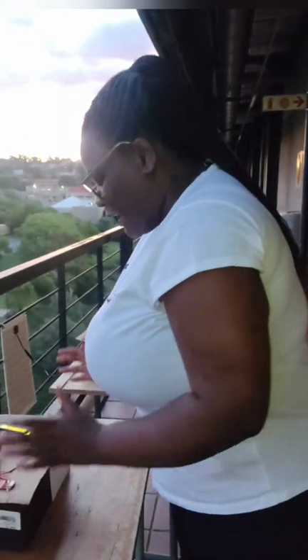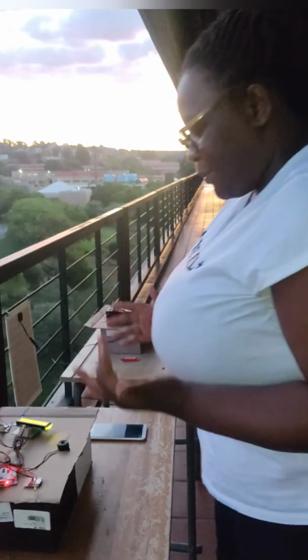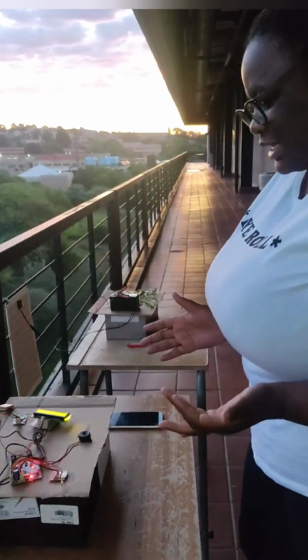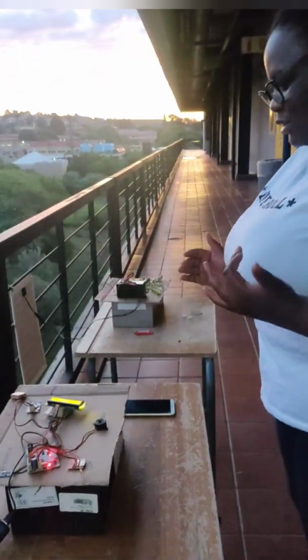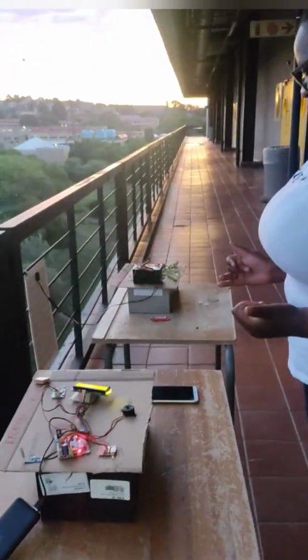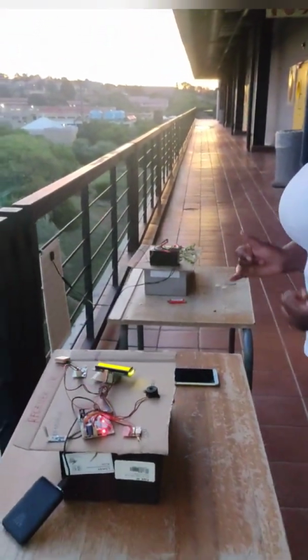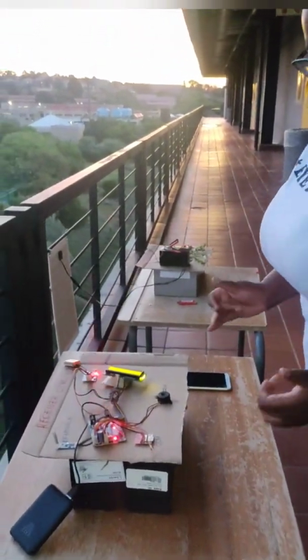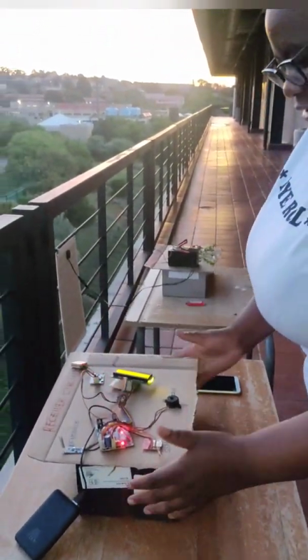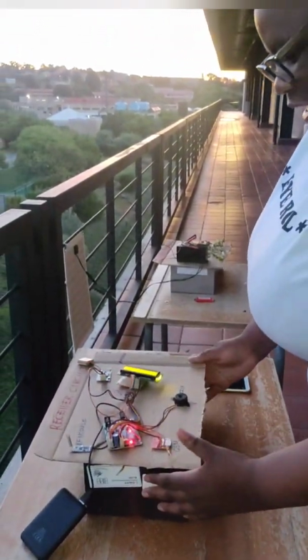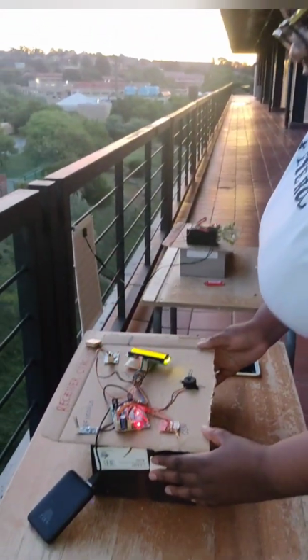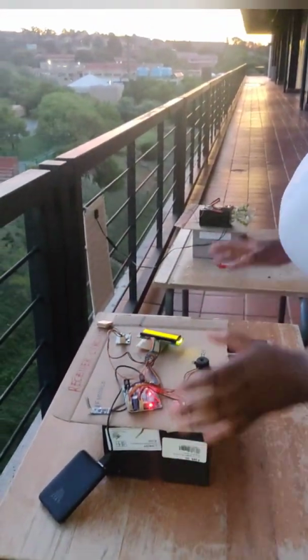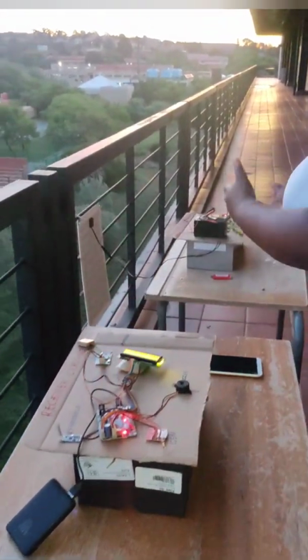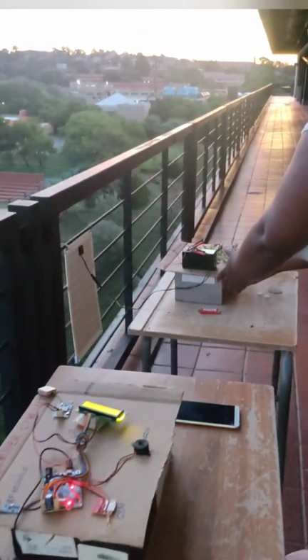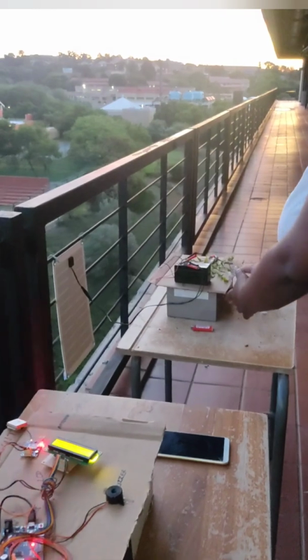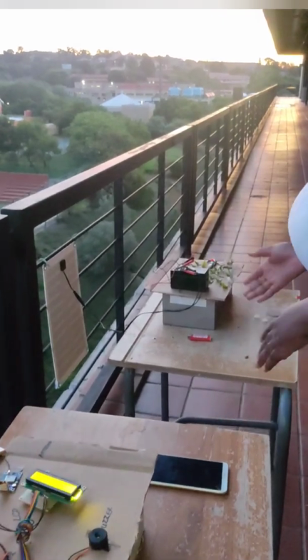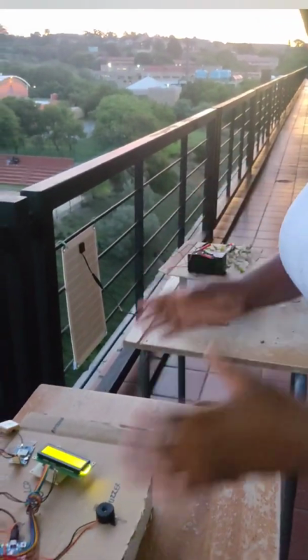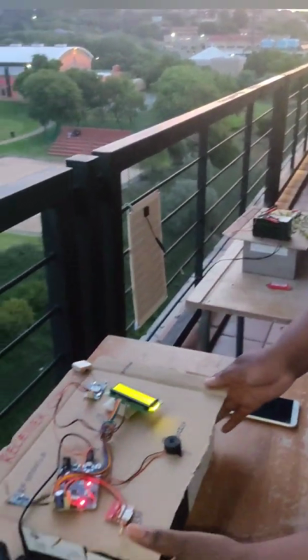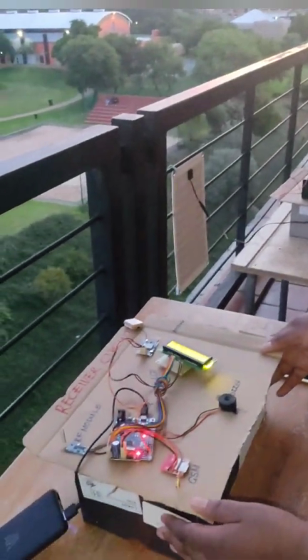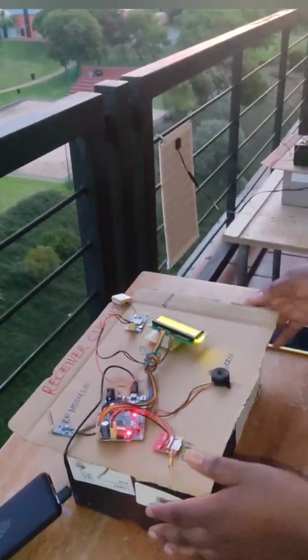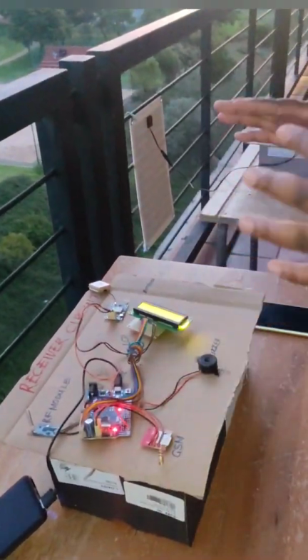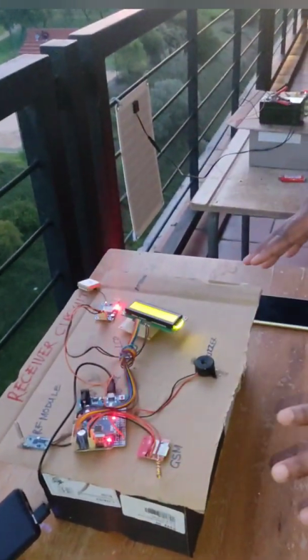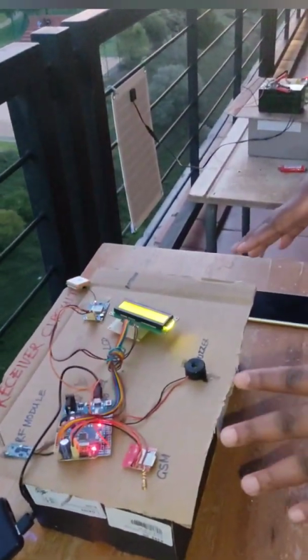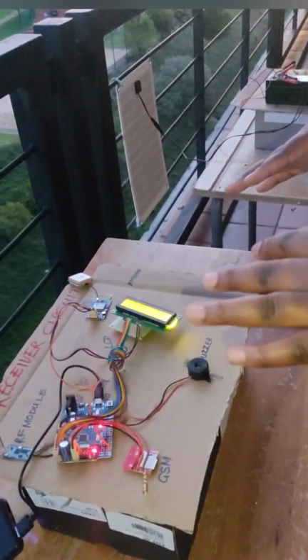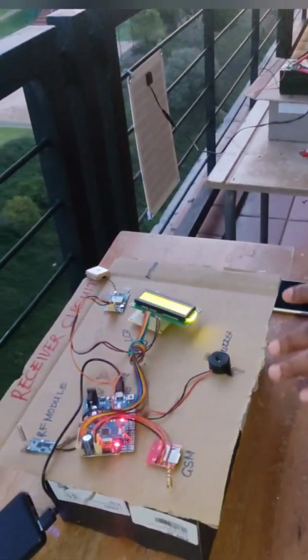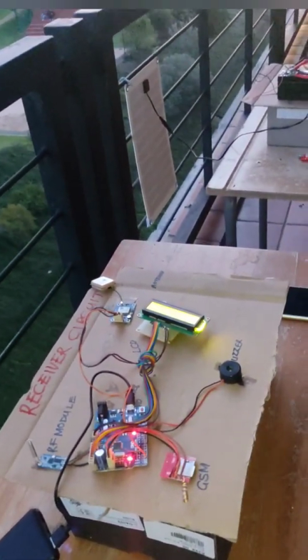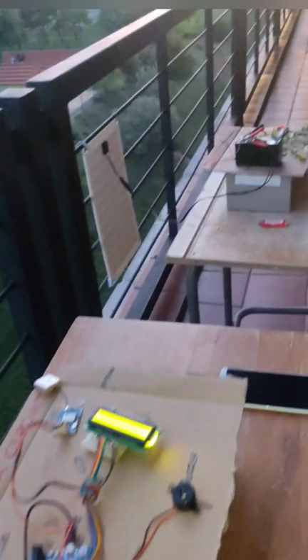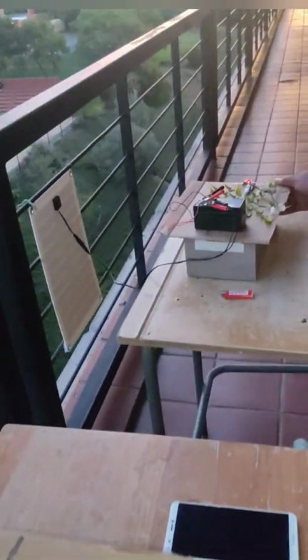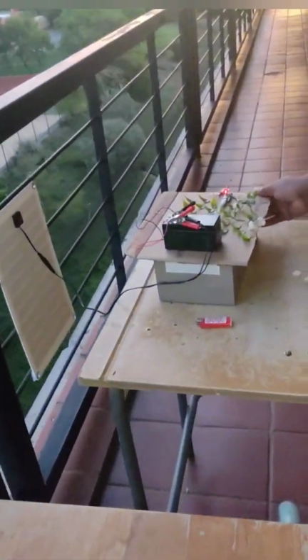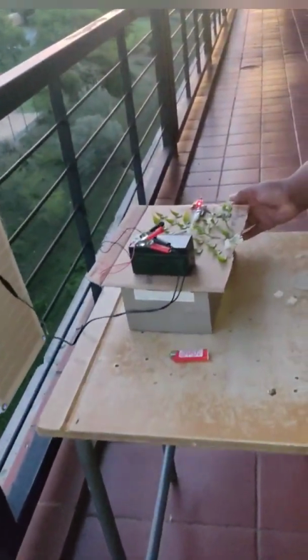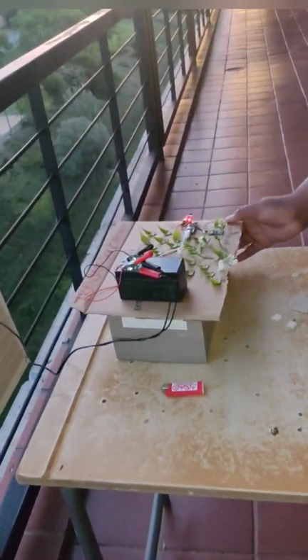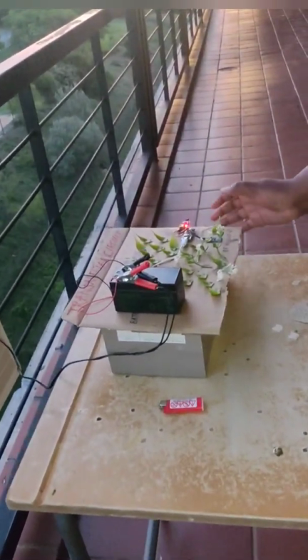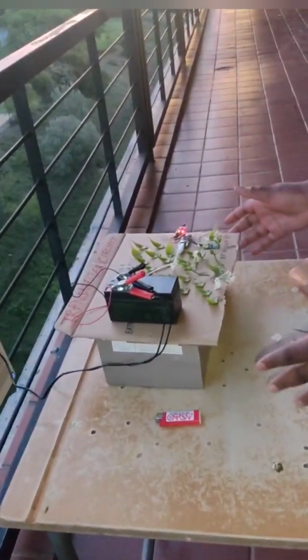My project has two circuits. This is the receiver circuit and this is the transmitter circuit. The receiver circuit is situated in the fire brigade office, and the transmitter circuit is situated in the forest.